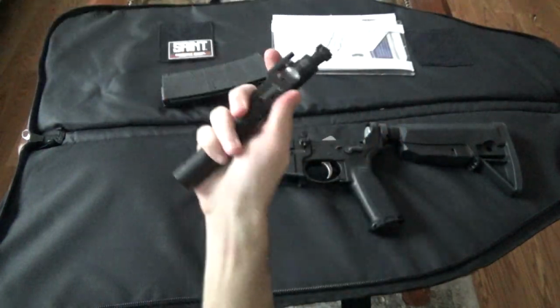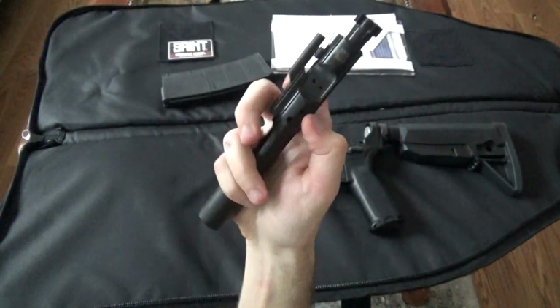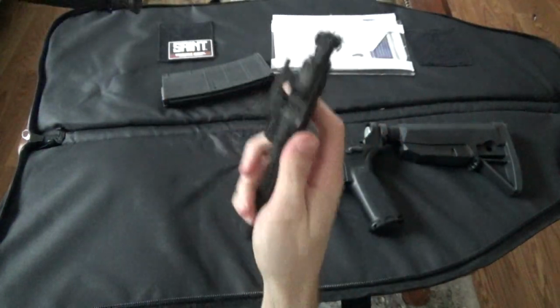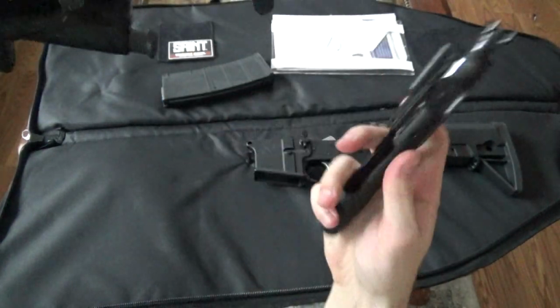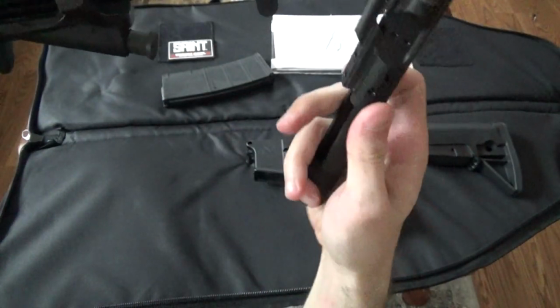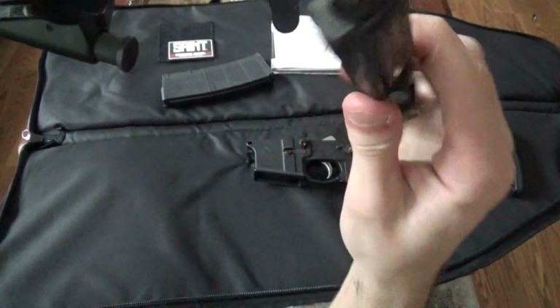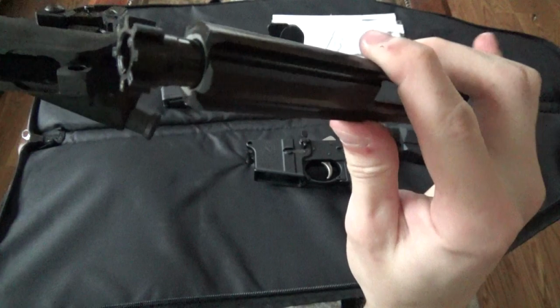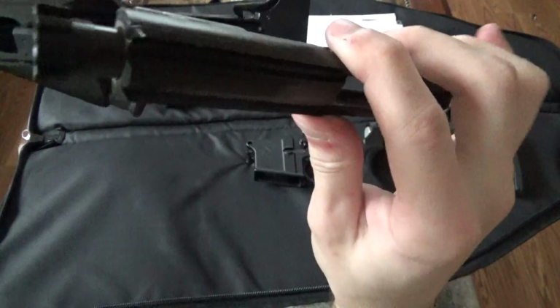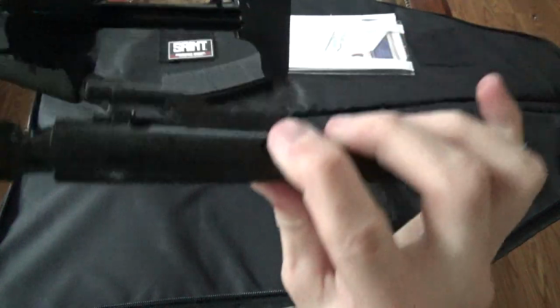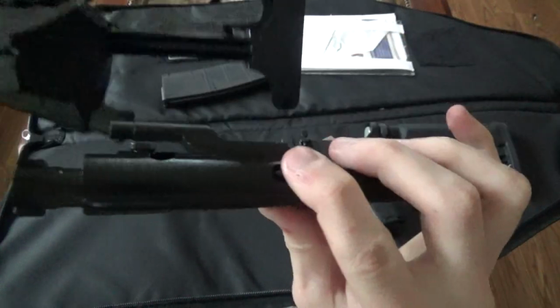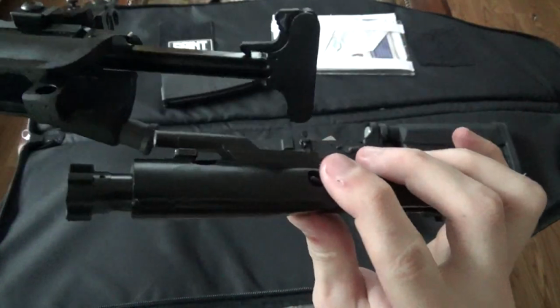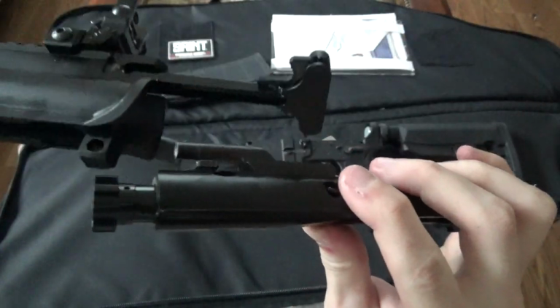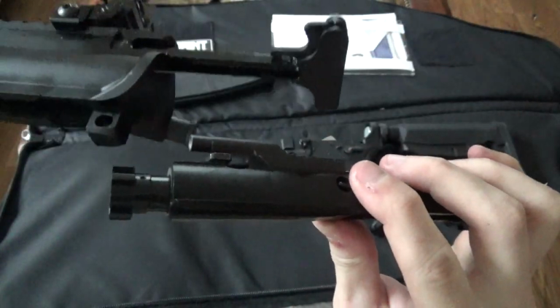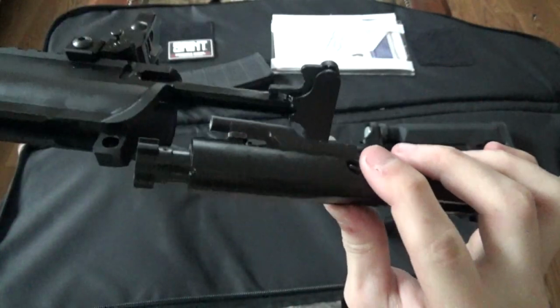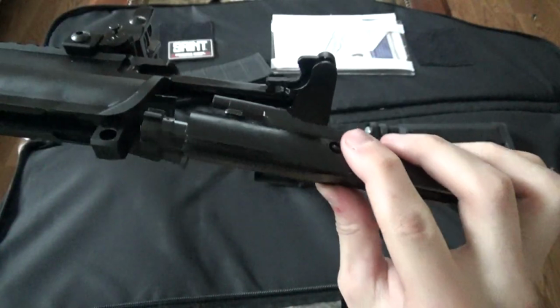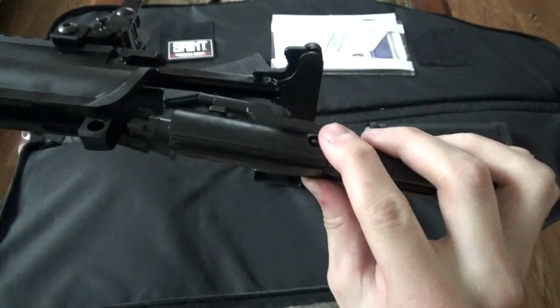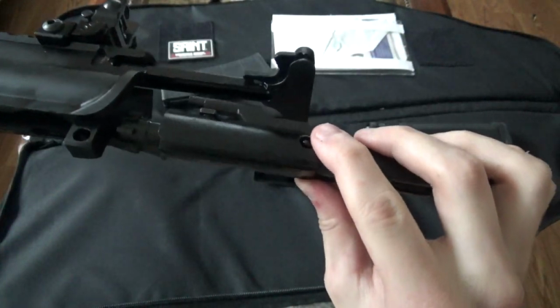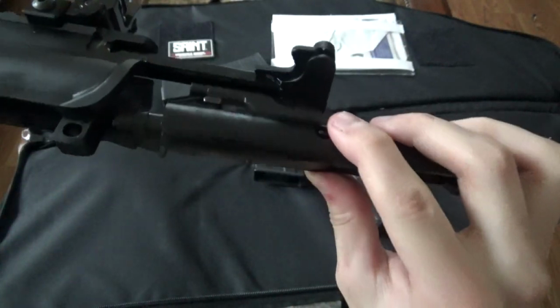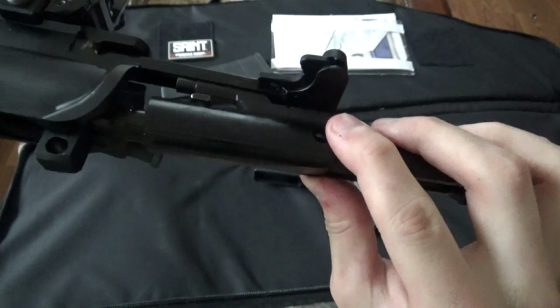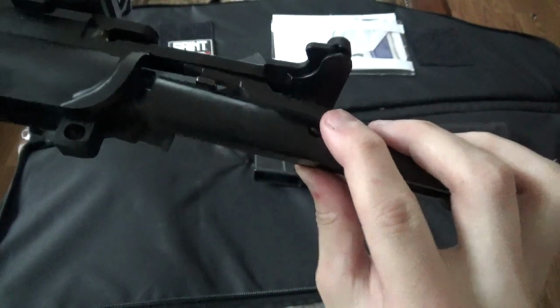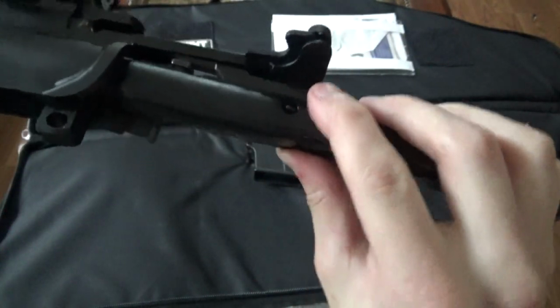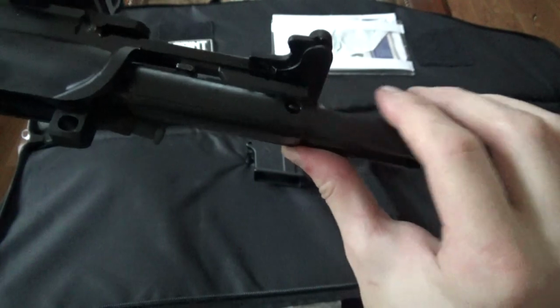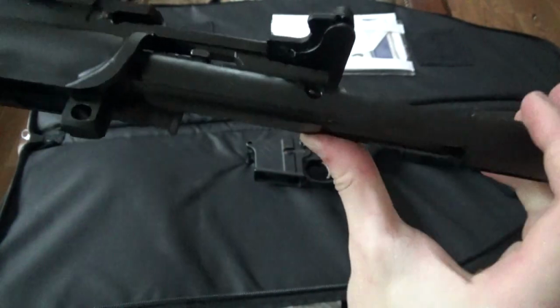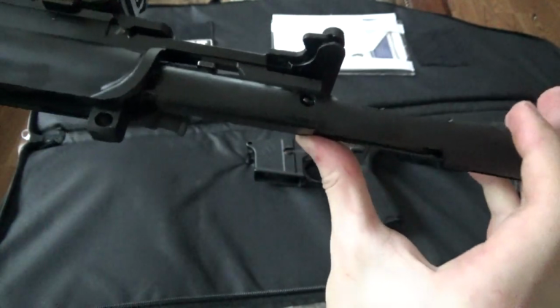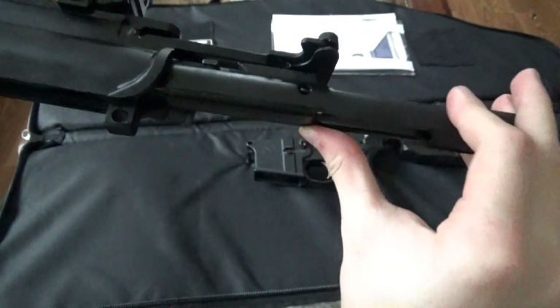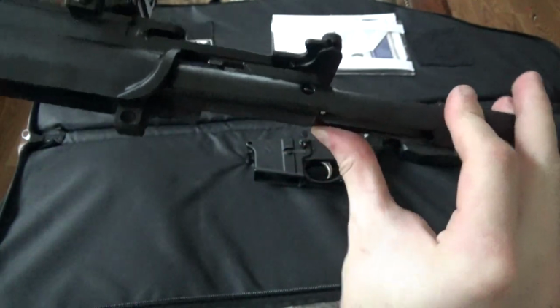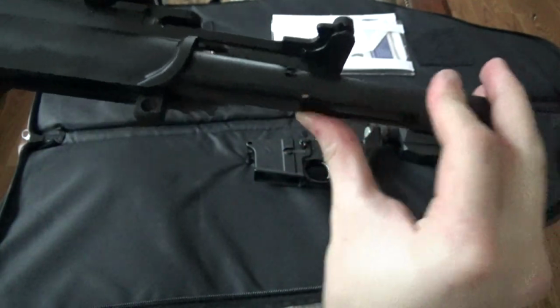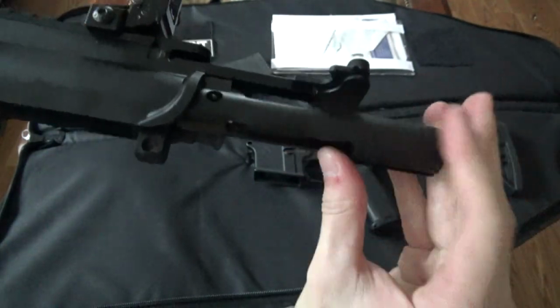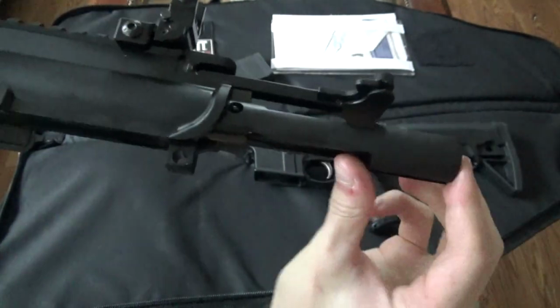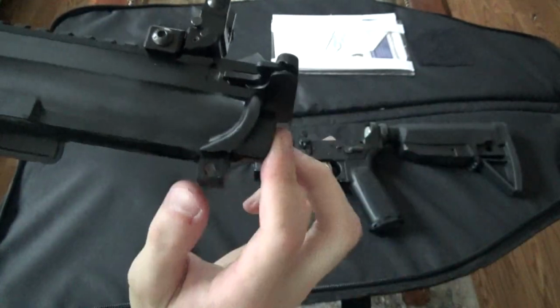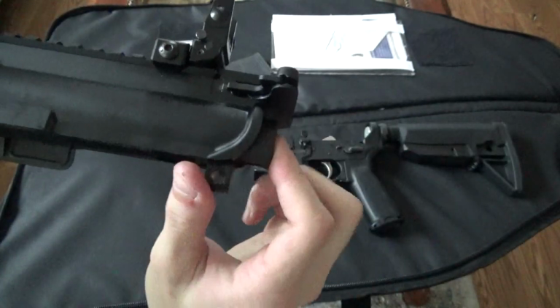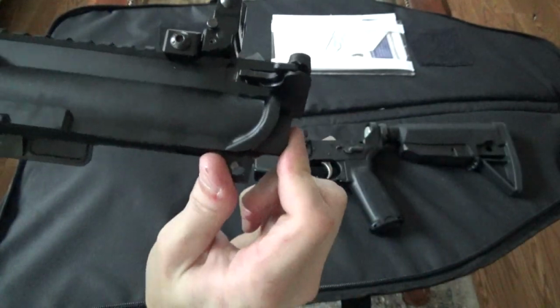The bolt carrier — the gas key — is going to go into this channel in the charging handle. And then you're going to push it forward all the way.